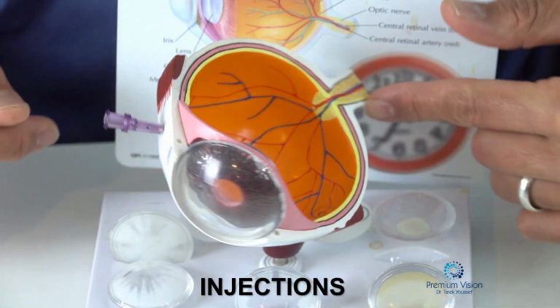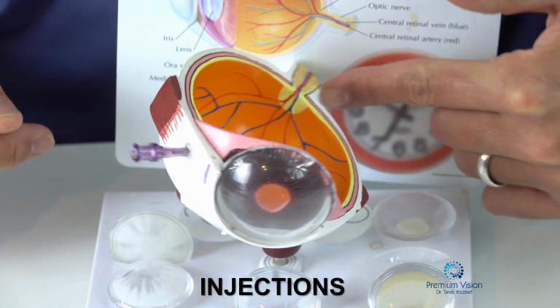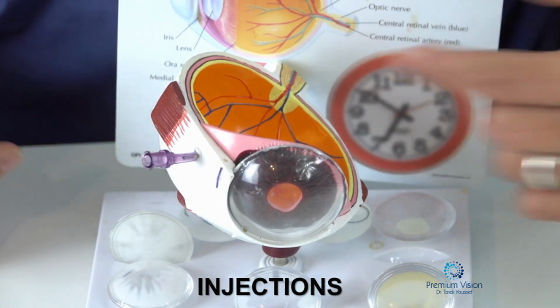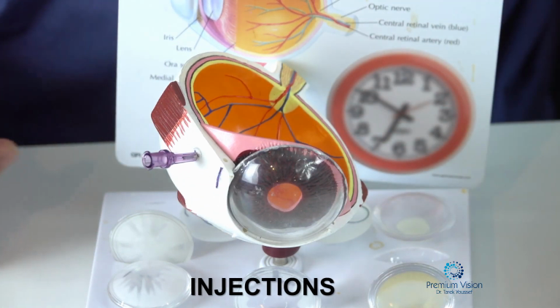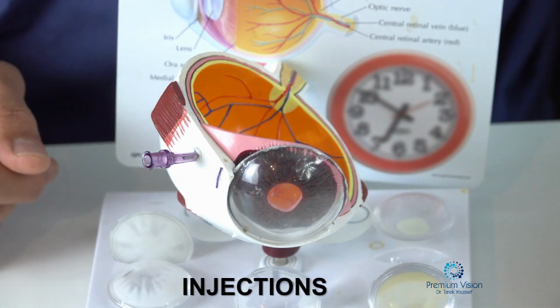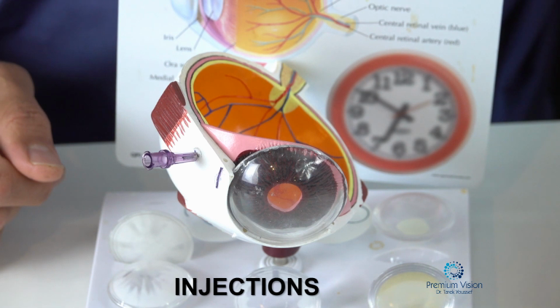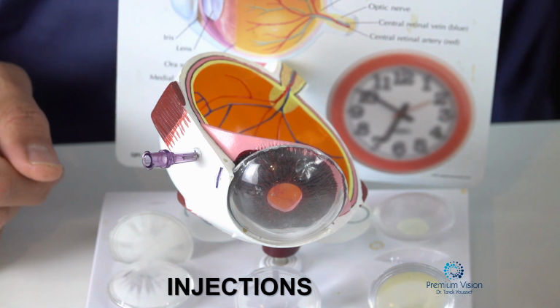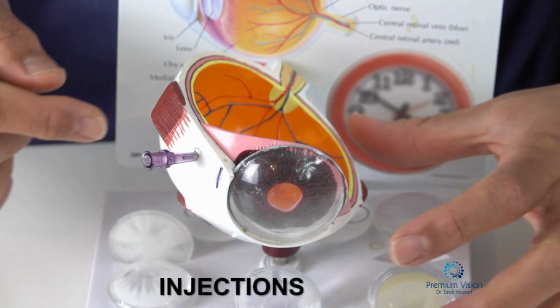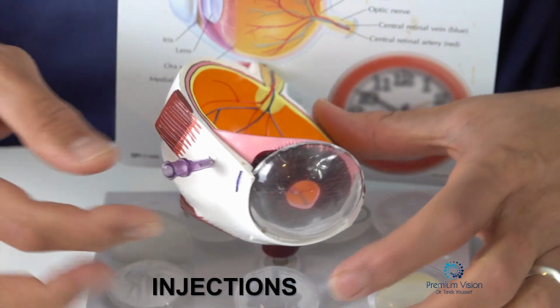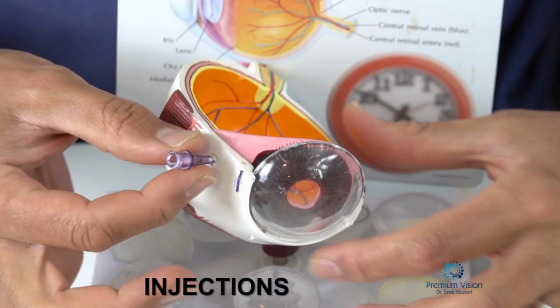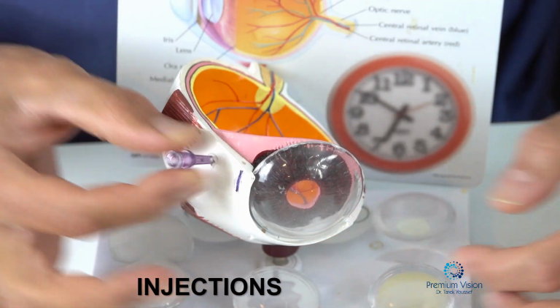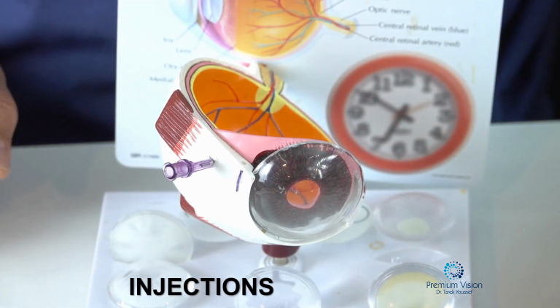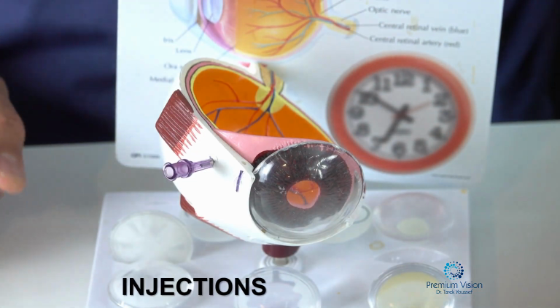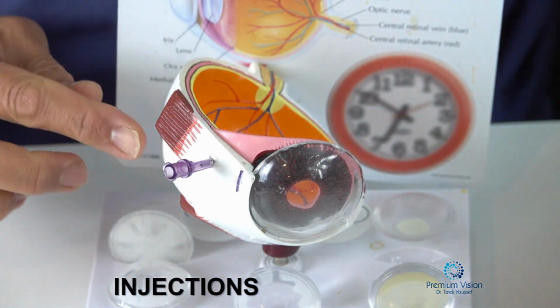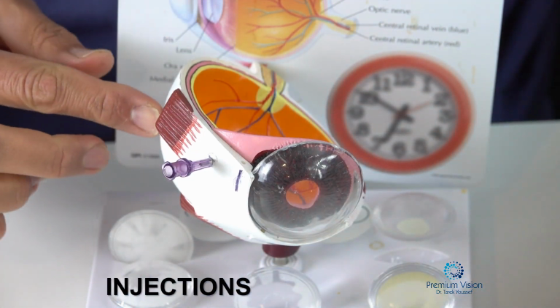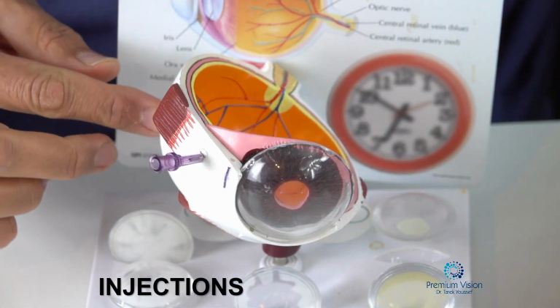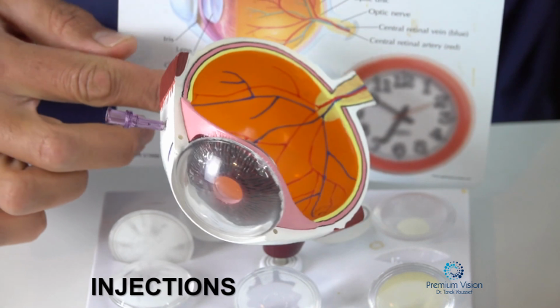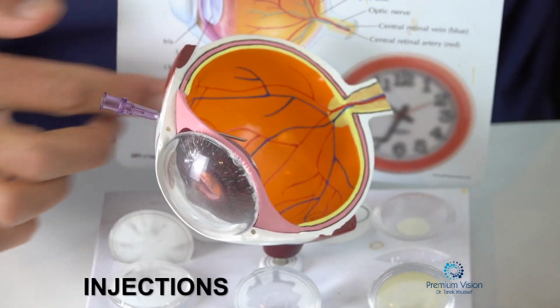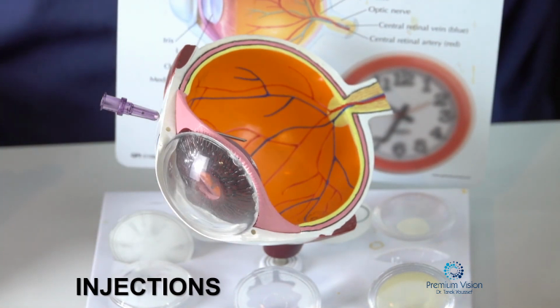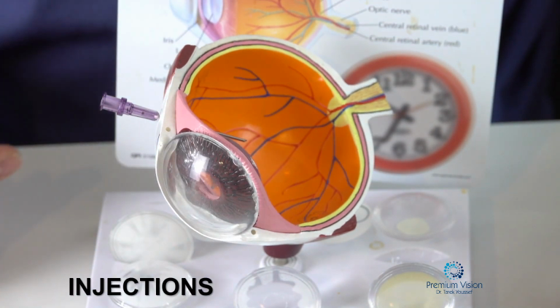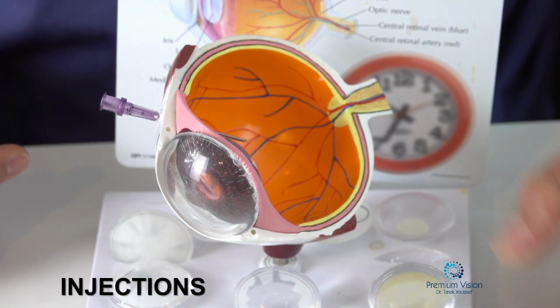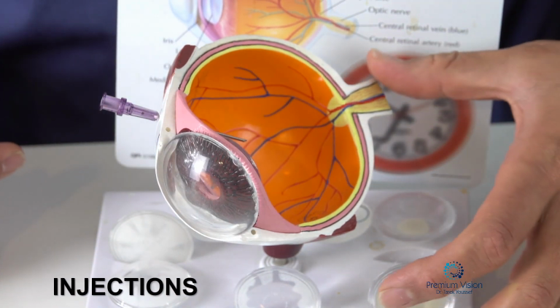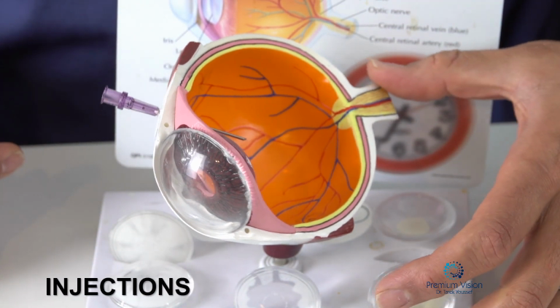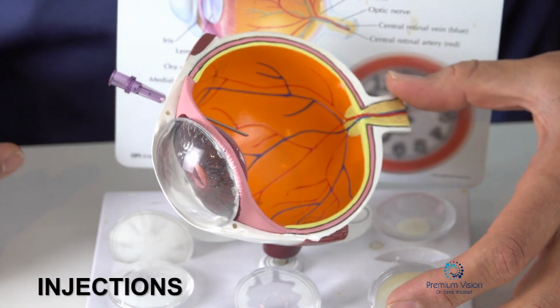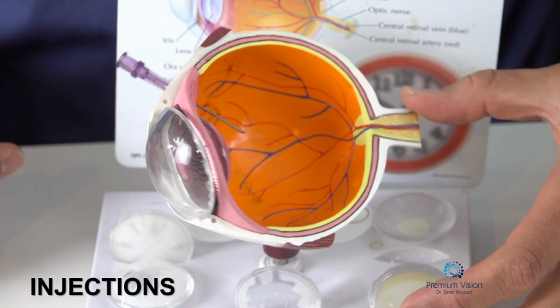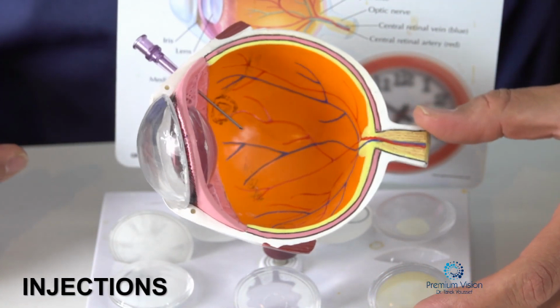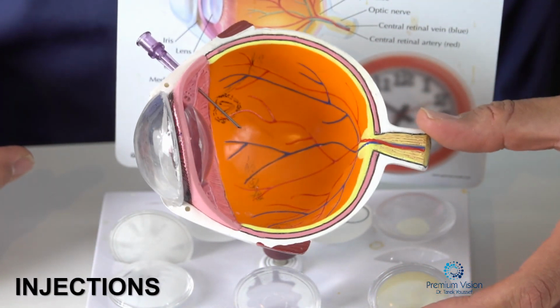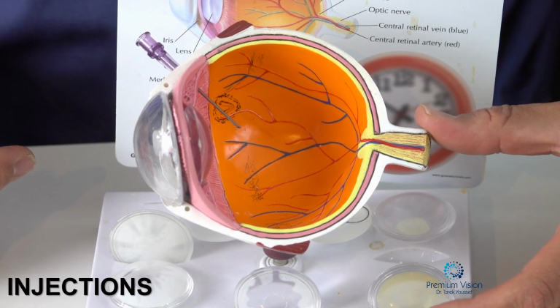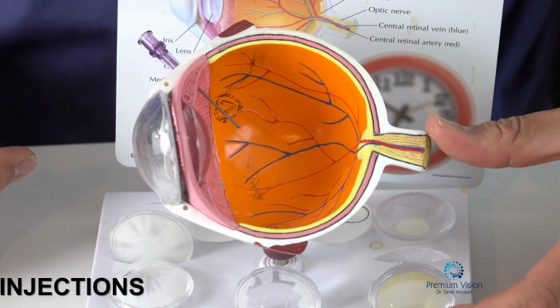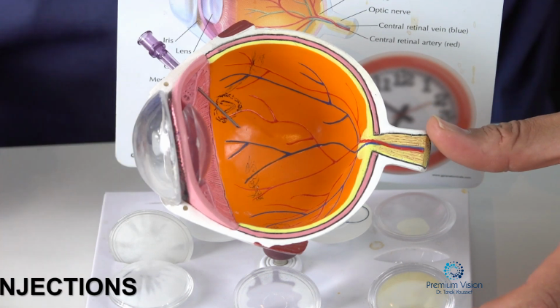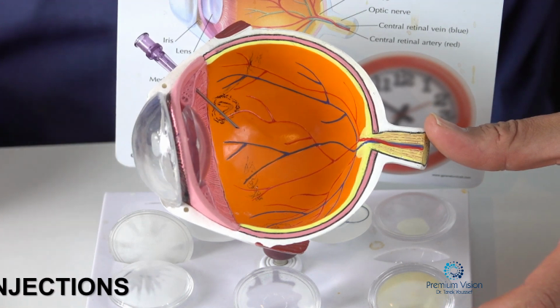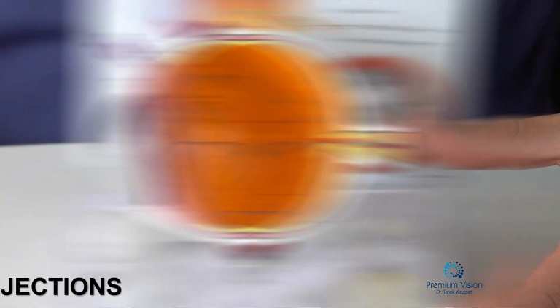It's a very simple, painless procedure. It sounds scary seeing that needle going in like that, but that's how it's done — it's a safe and effective procedure, and it's one of the best treatments for disease of the retina. Thank you for watching.